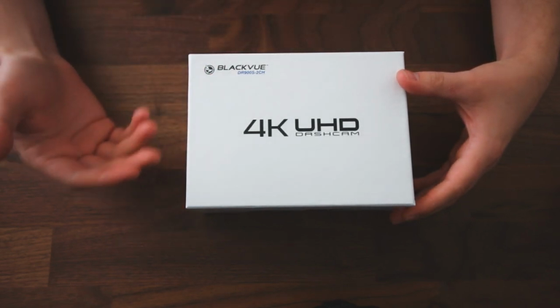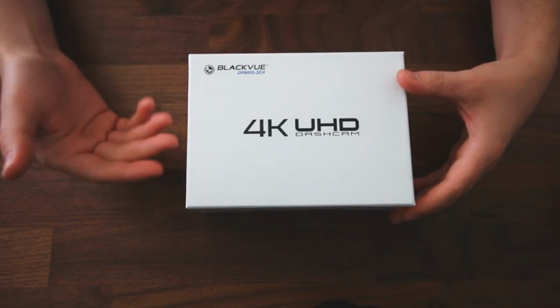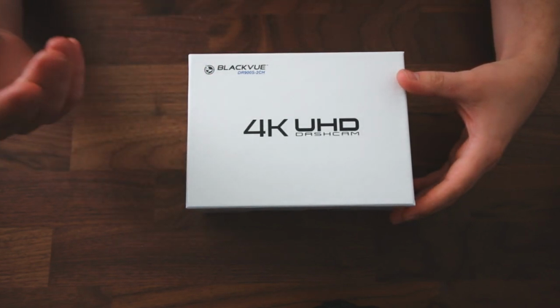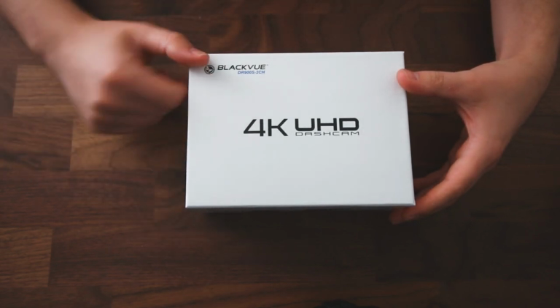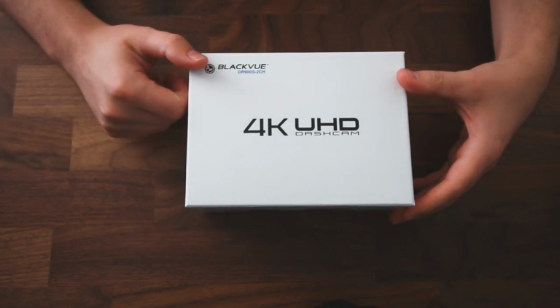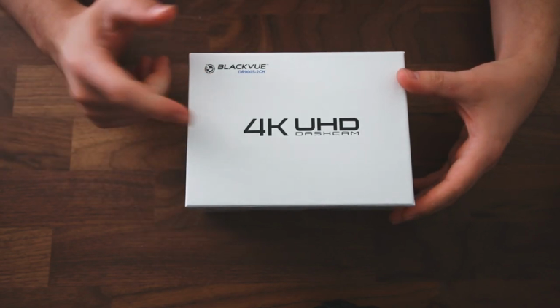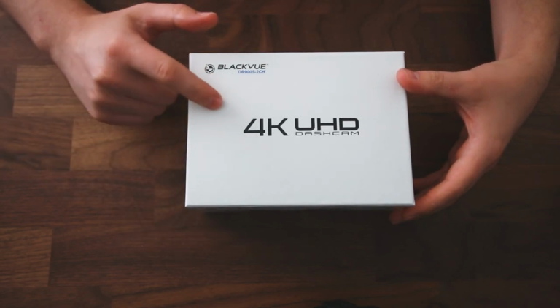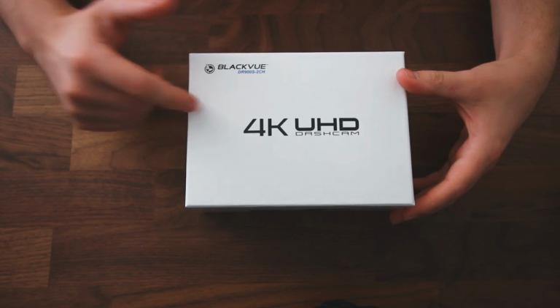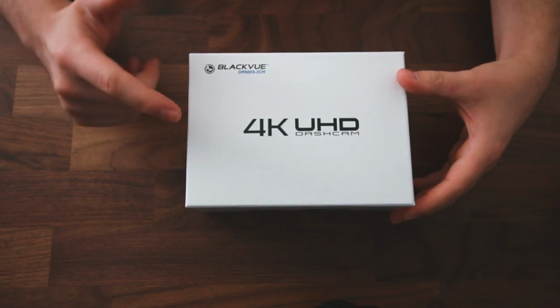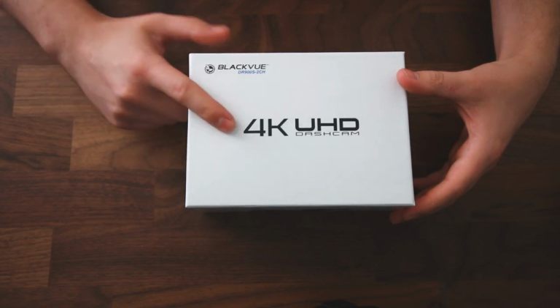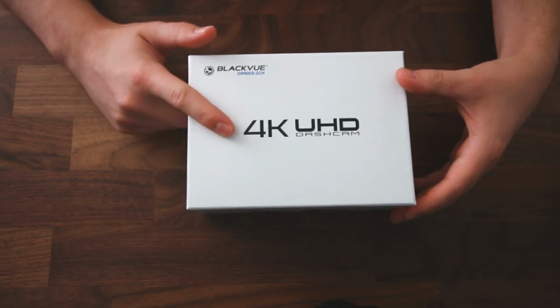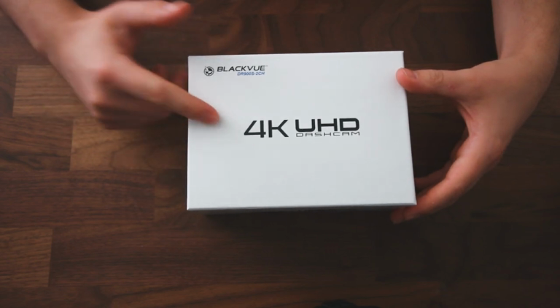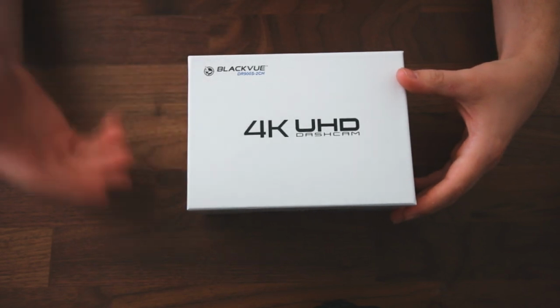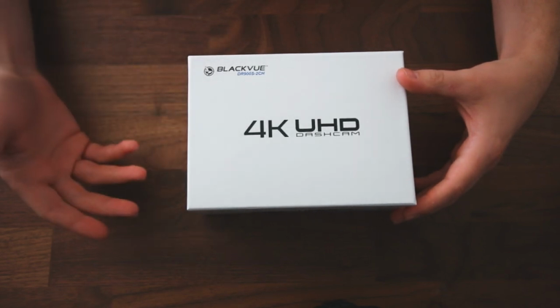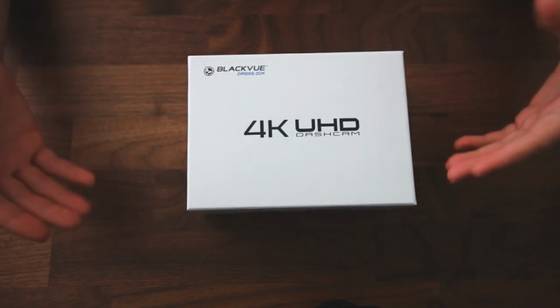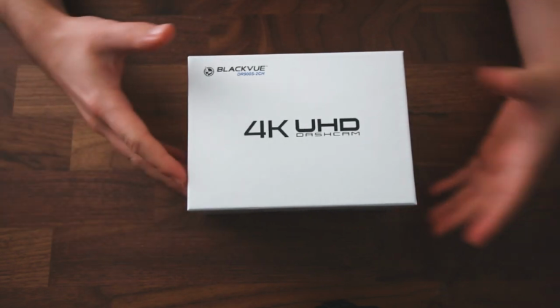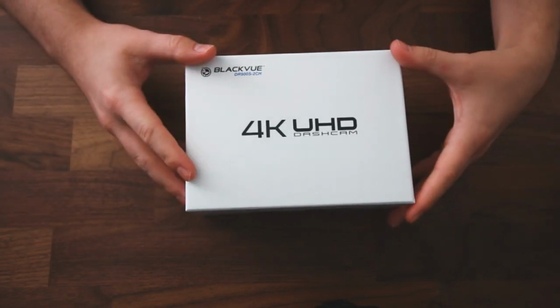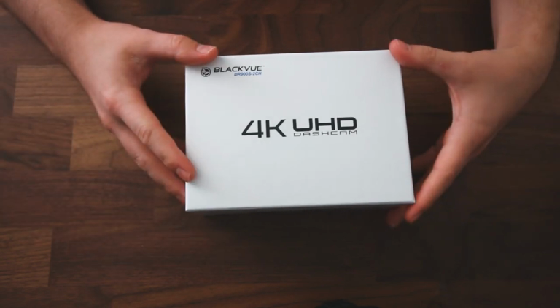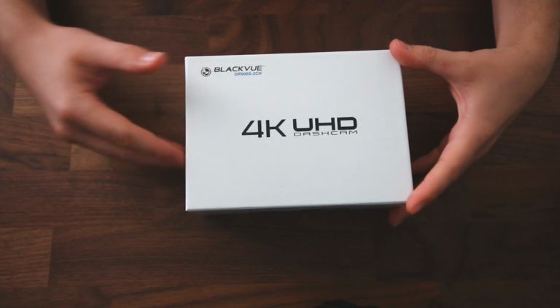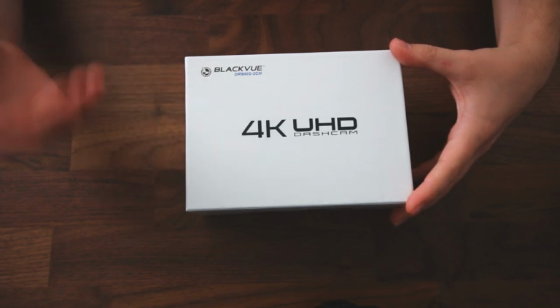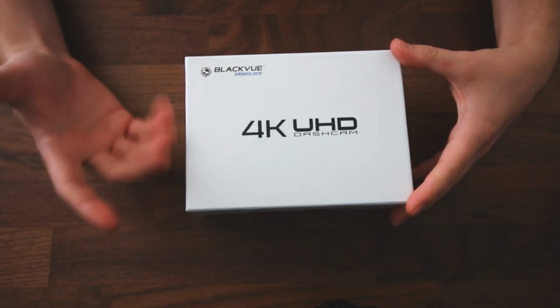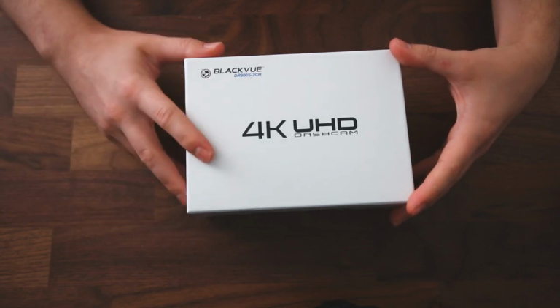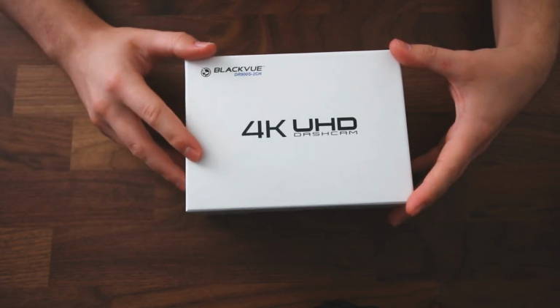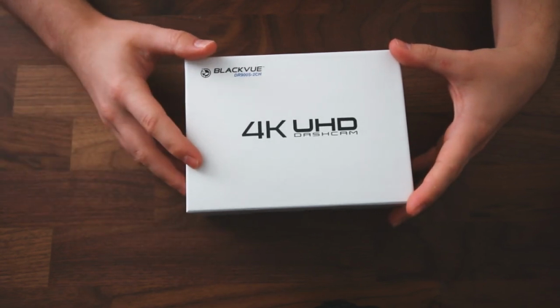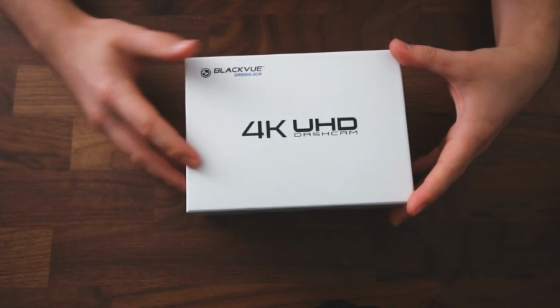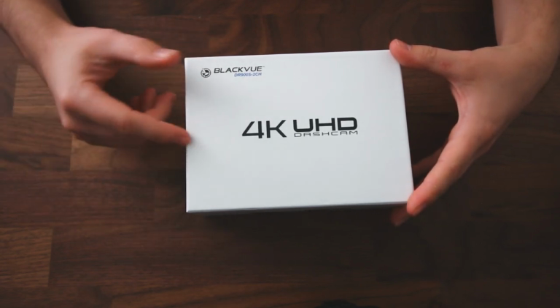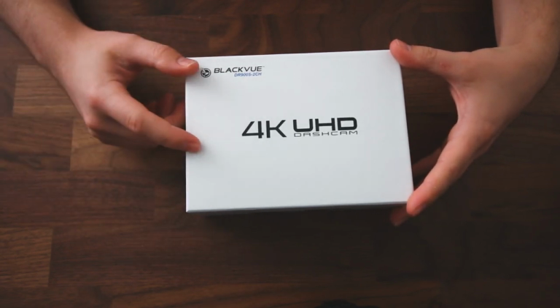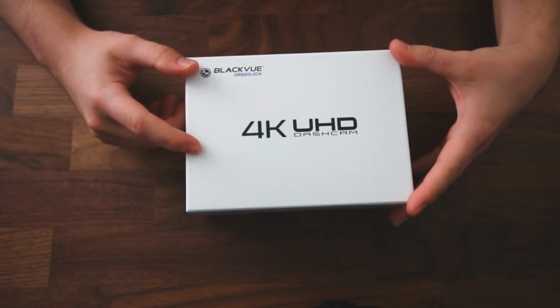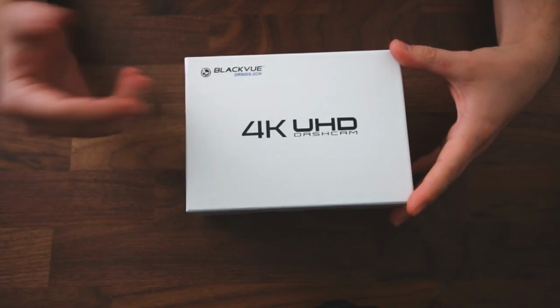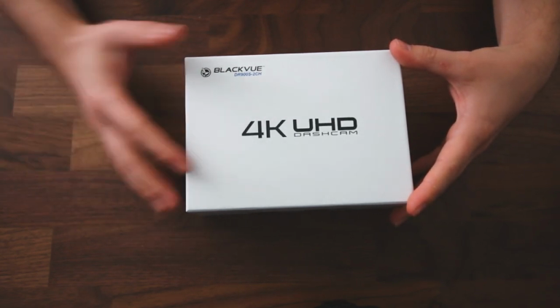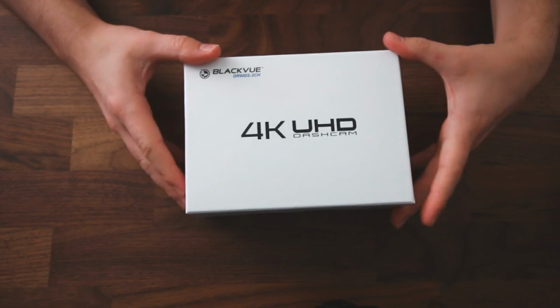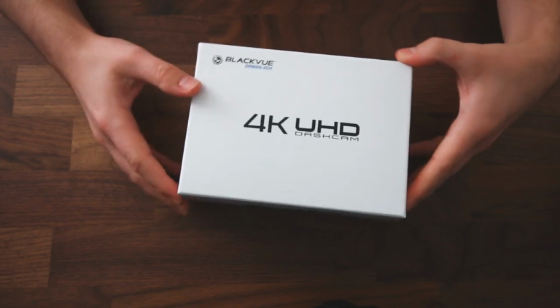The front dash camera records at 4K at 30 frames per second. The rear camera is the same as the previous generation, the DR750, which records at 1080p resolution at 30 frames per second.